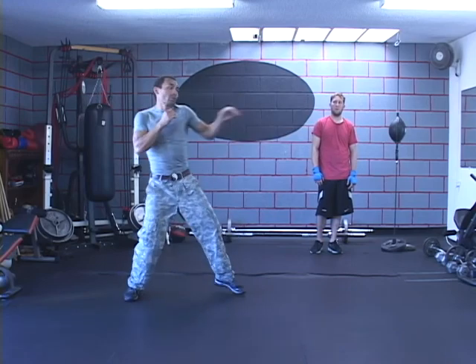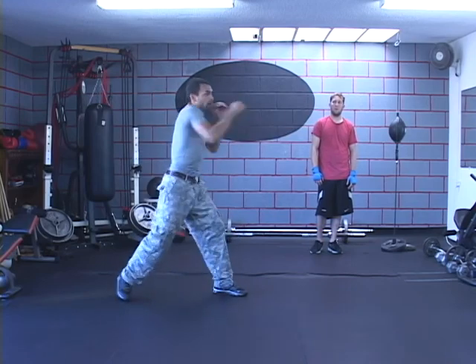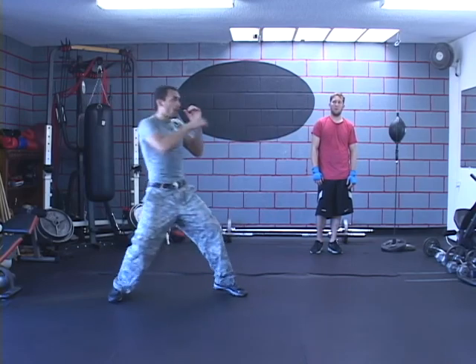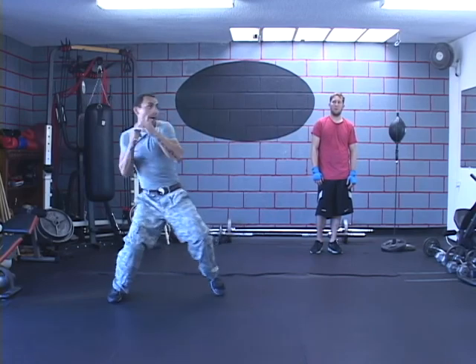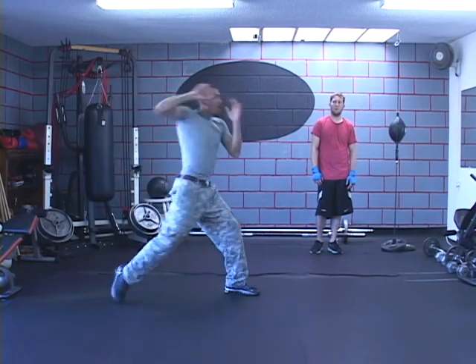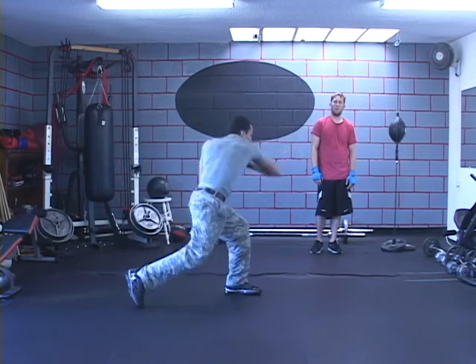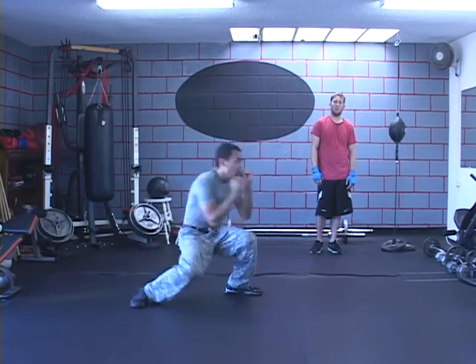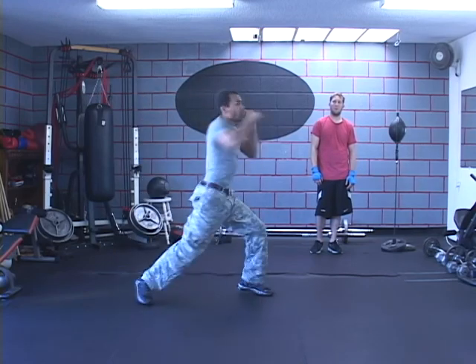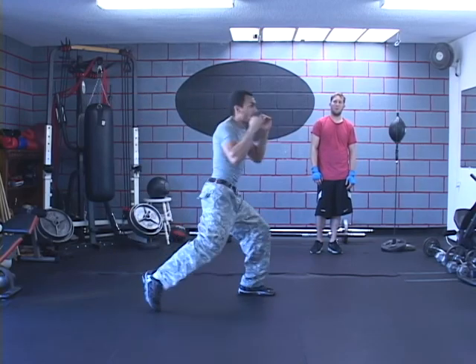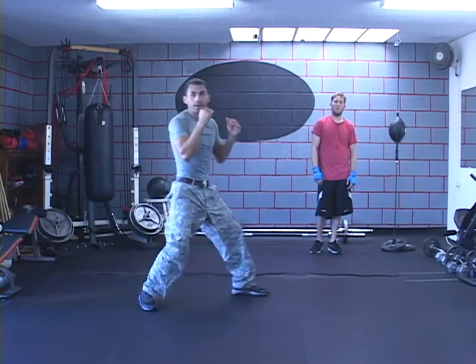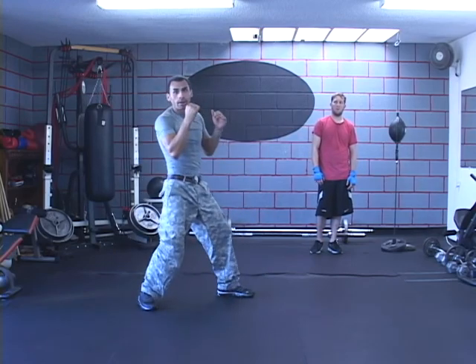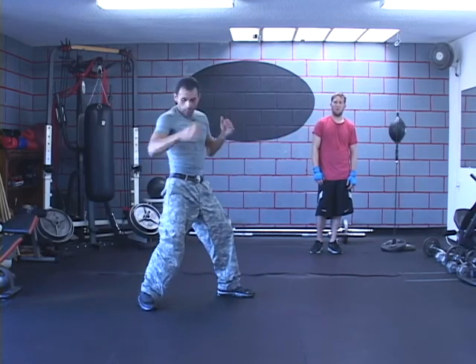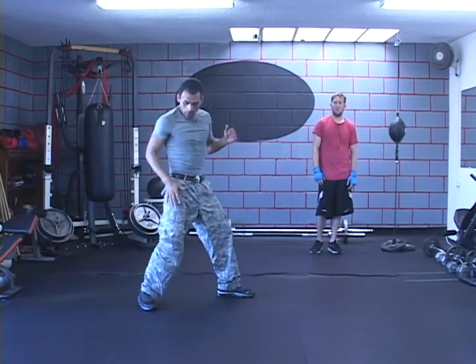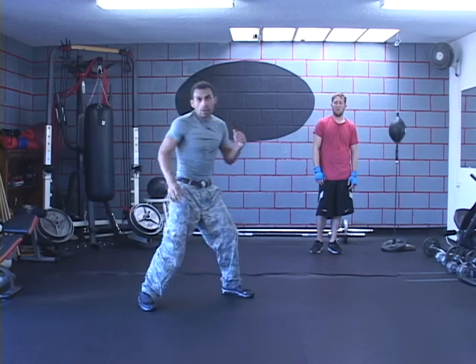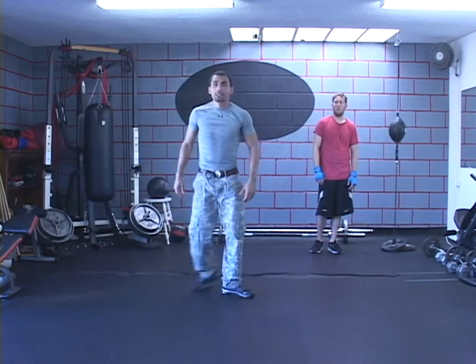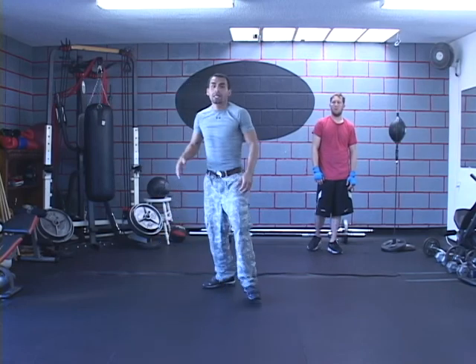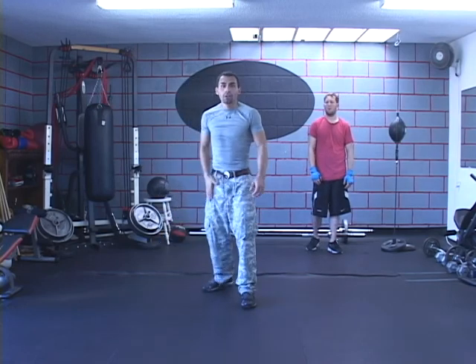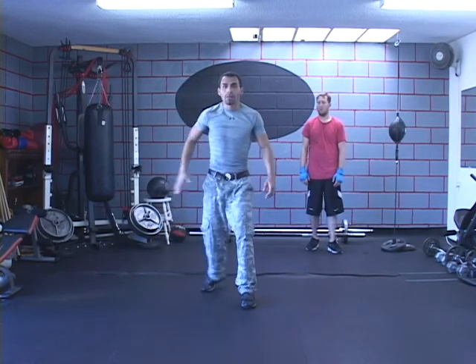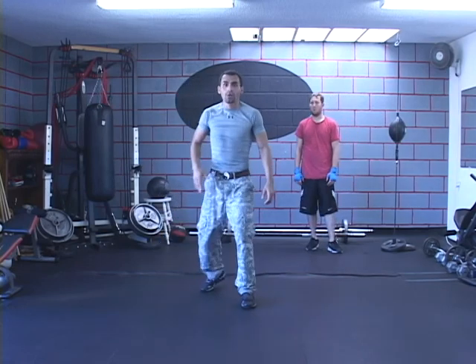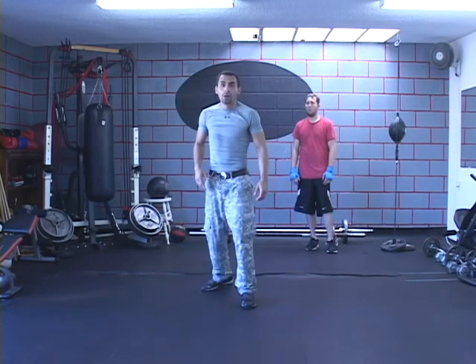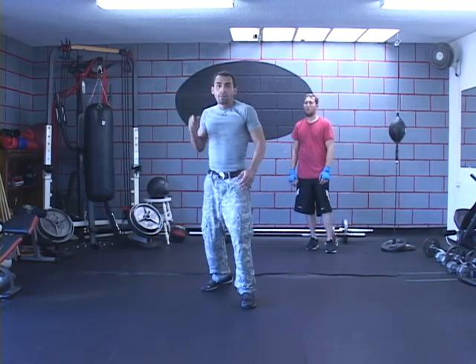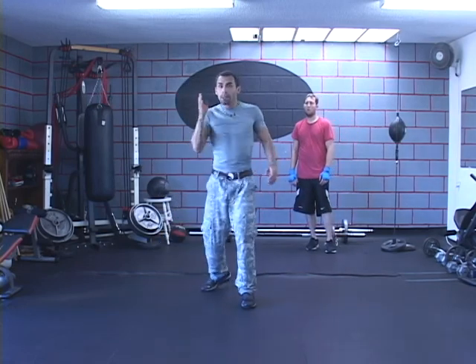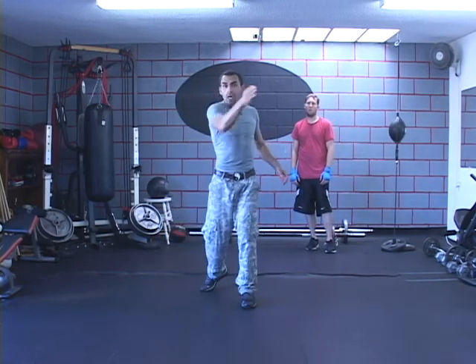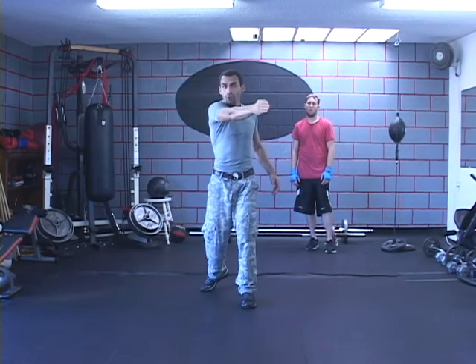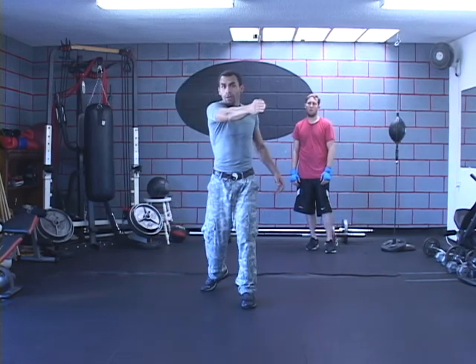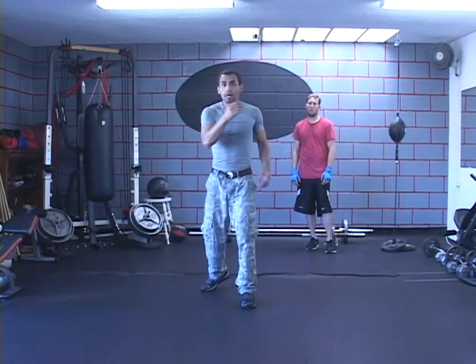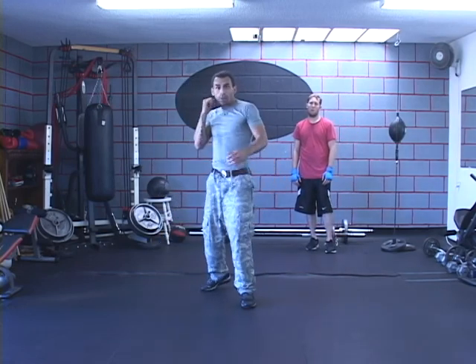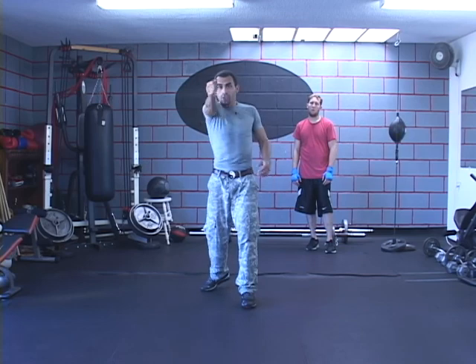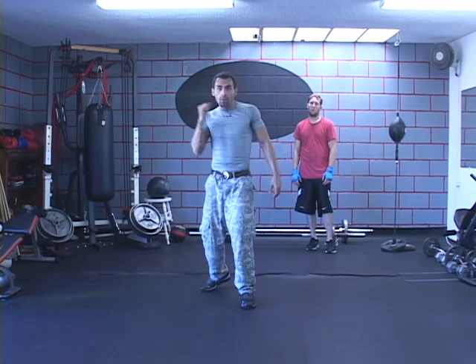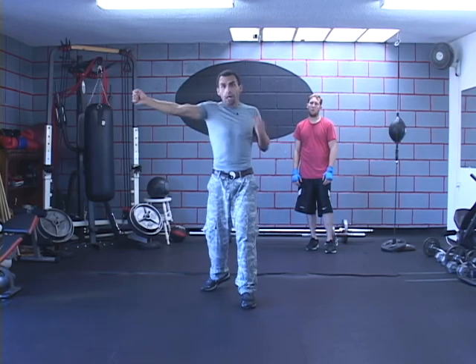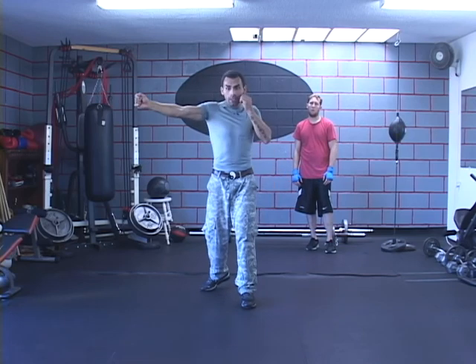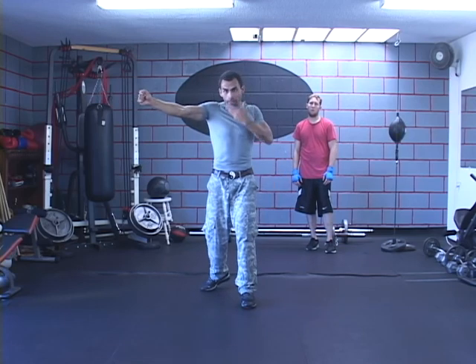So it's bam, bam, go back, boom, come in, boom again. Notice how my leg goes out because I'm crossing over. You don't want to go straight, you don't want to go out because you're opening yourself up.